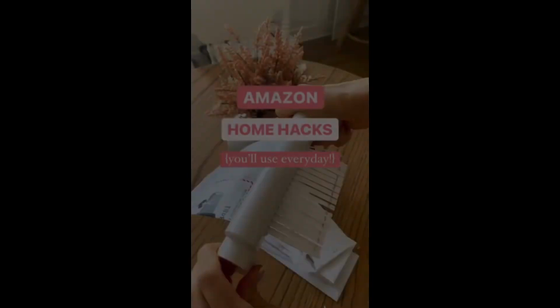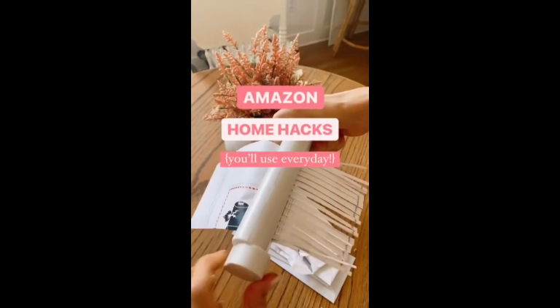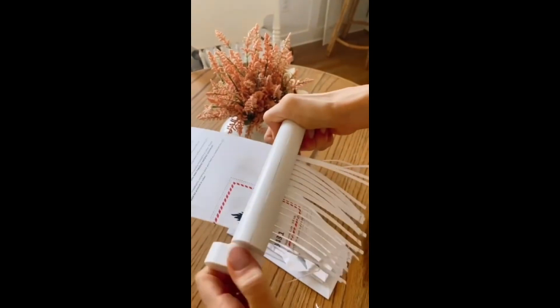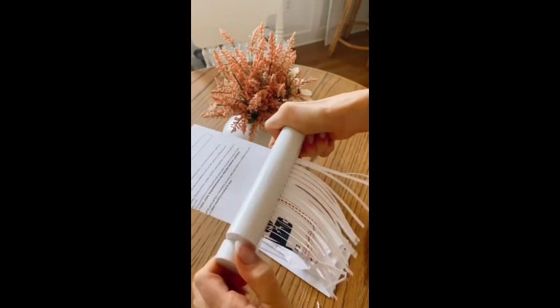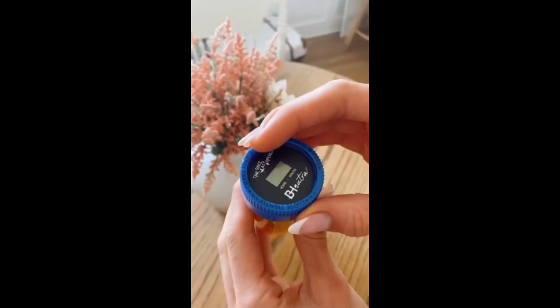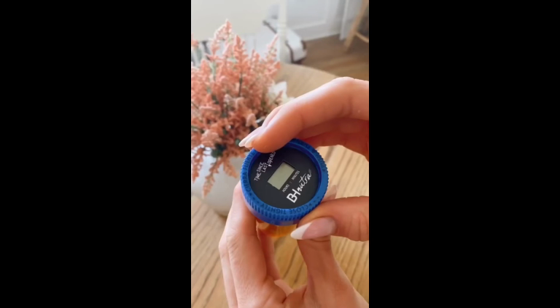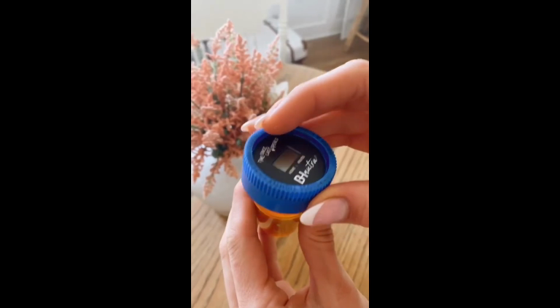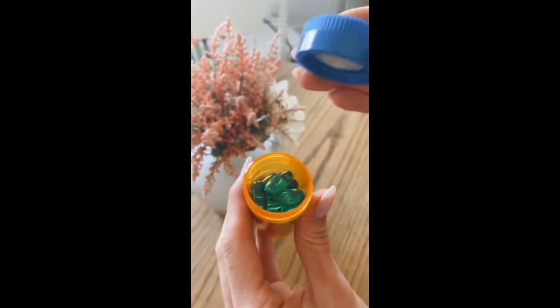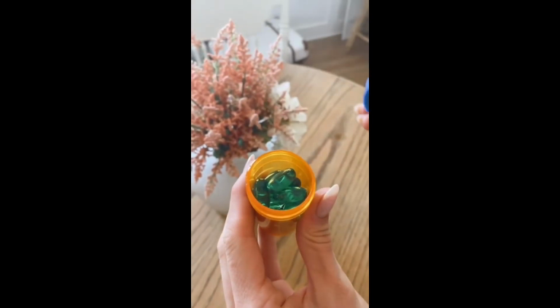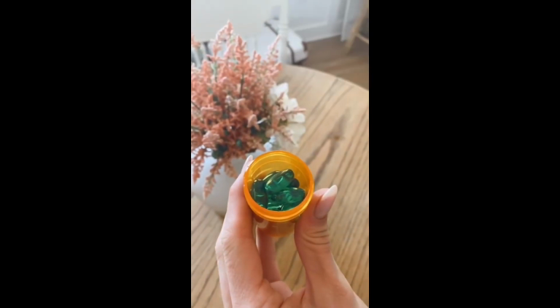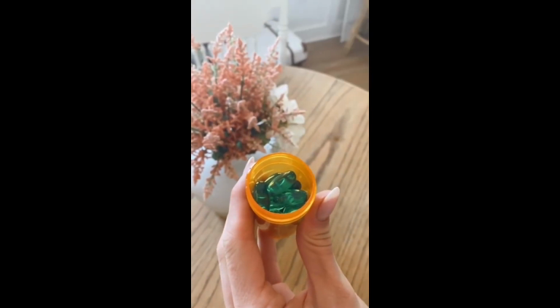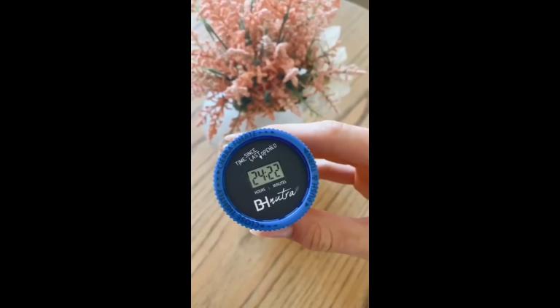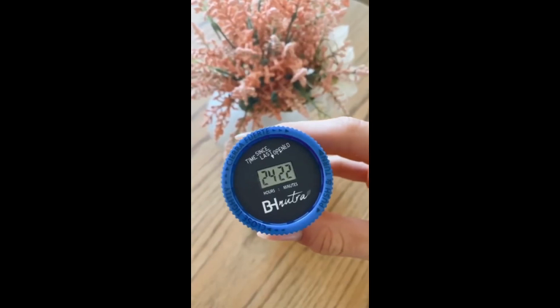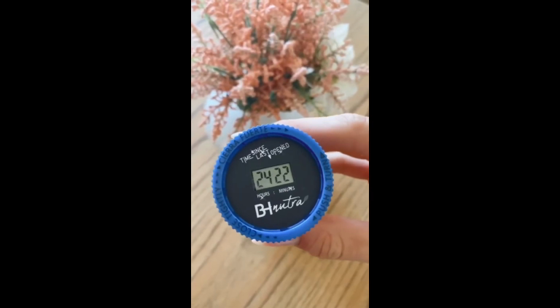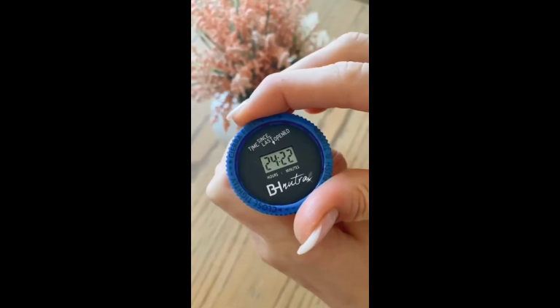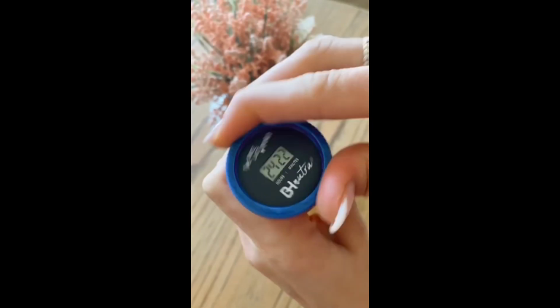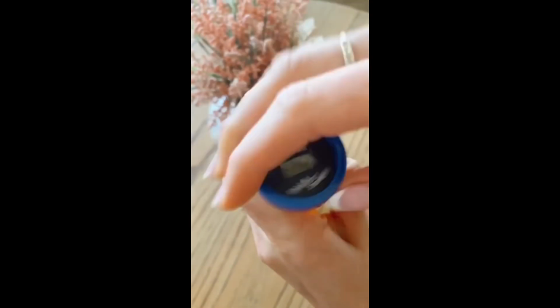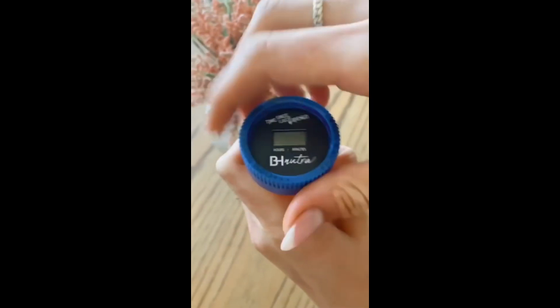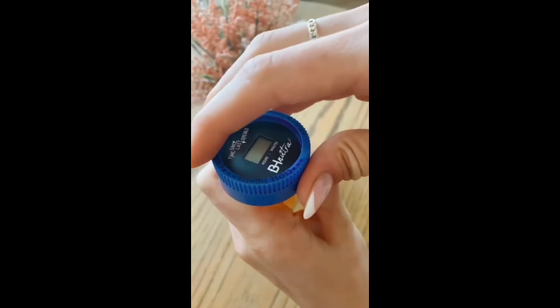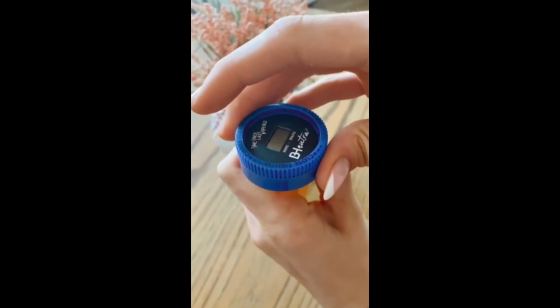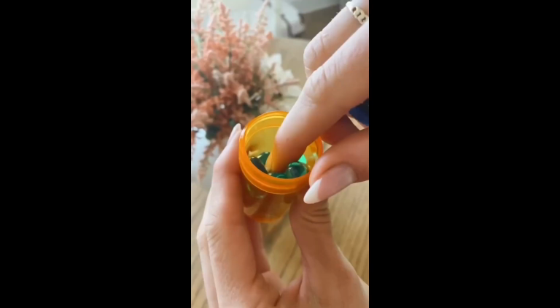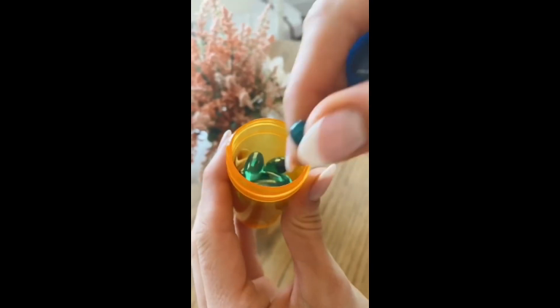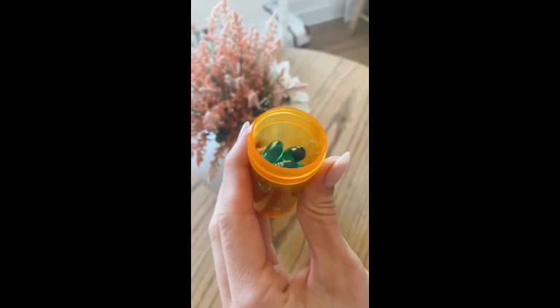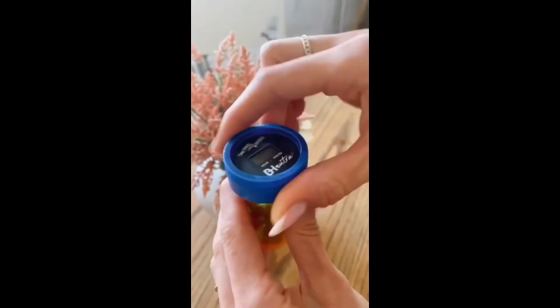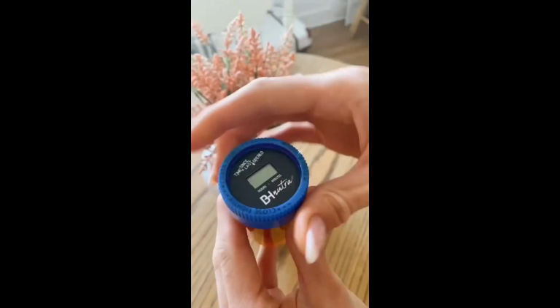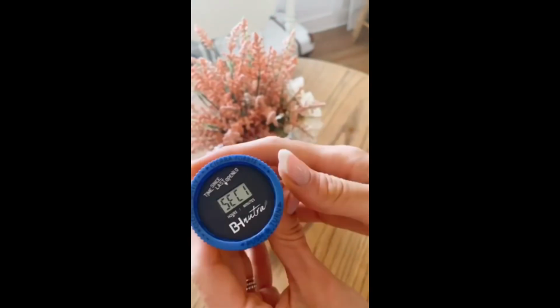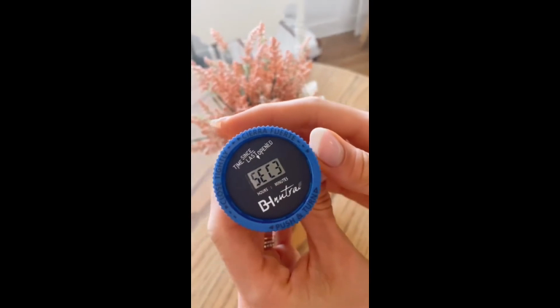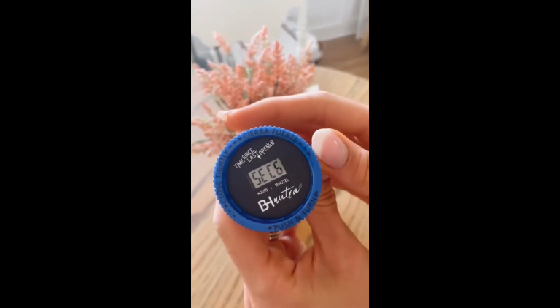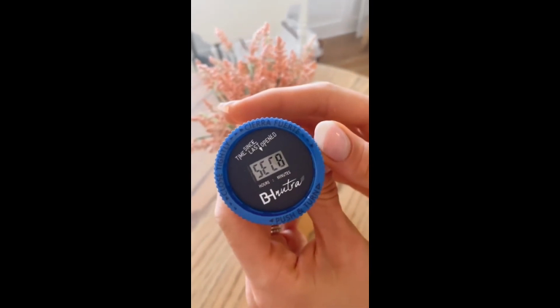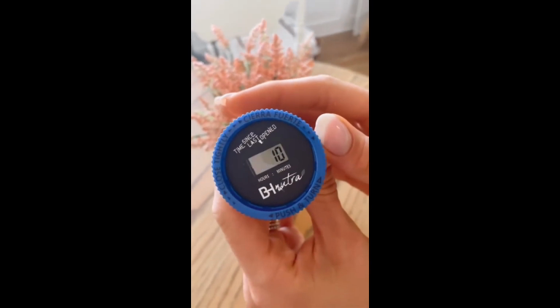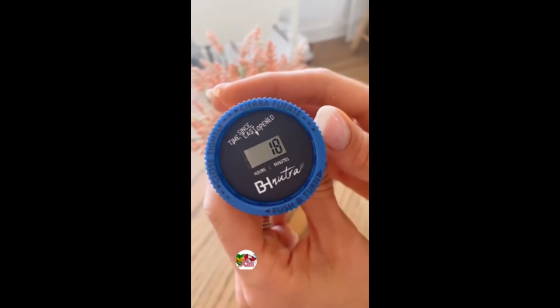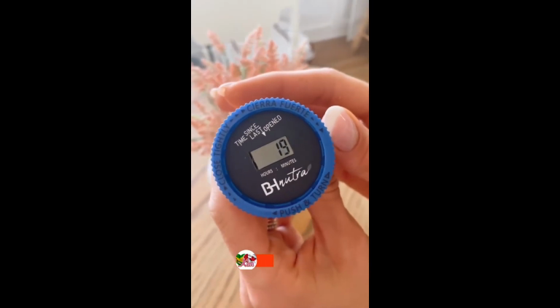Amazon Home Hacks. This cap shows the time since last opened so you're never confused or forget. Once you remove the cap, the timer starts all over again, and the cap works on most bottles.